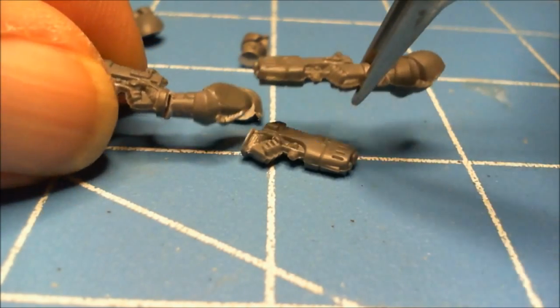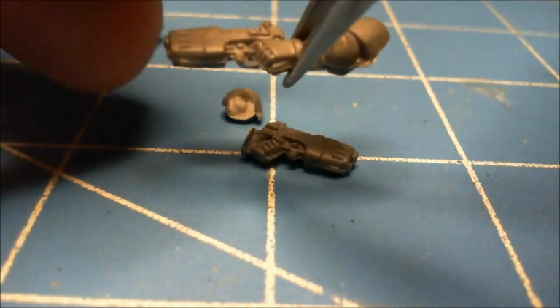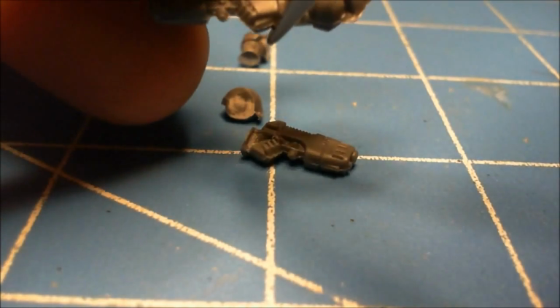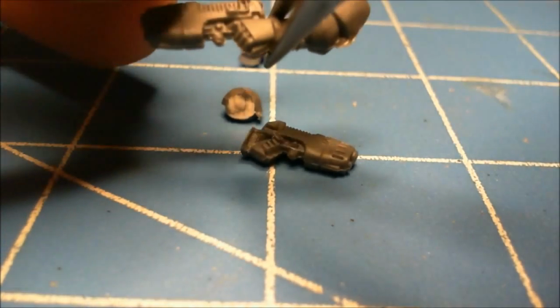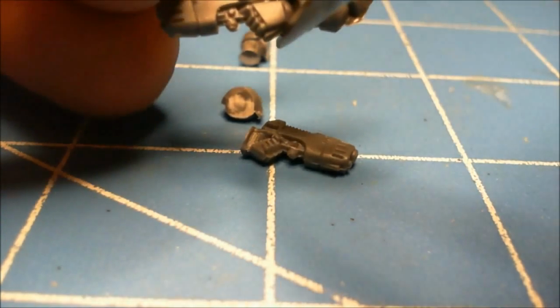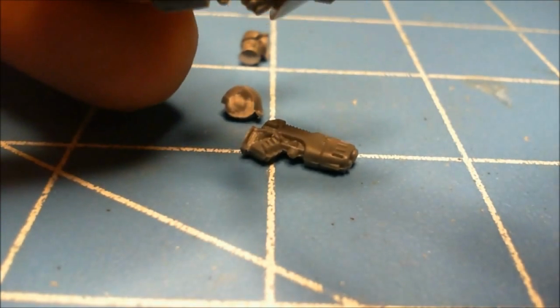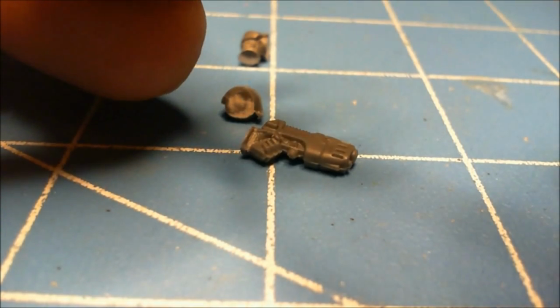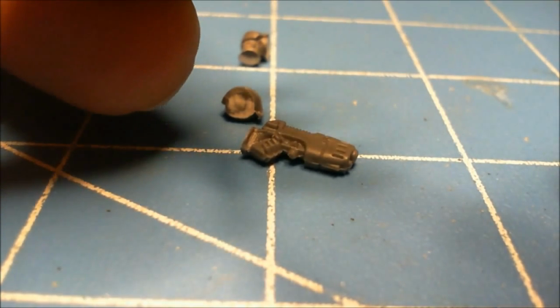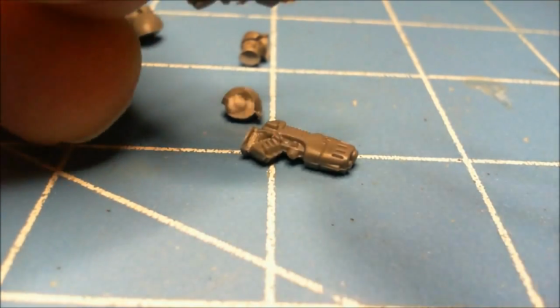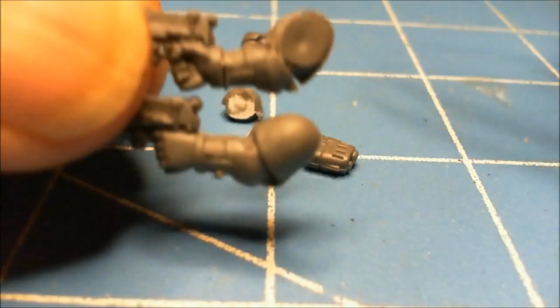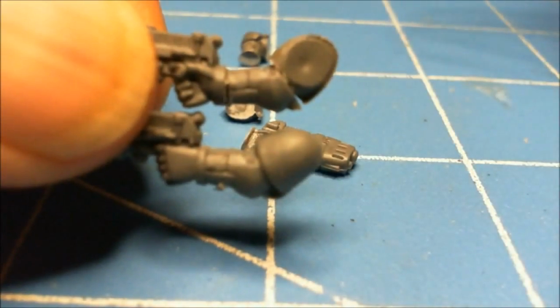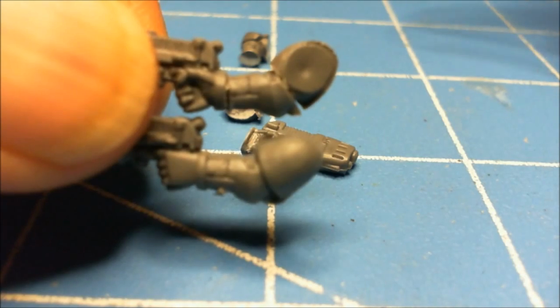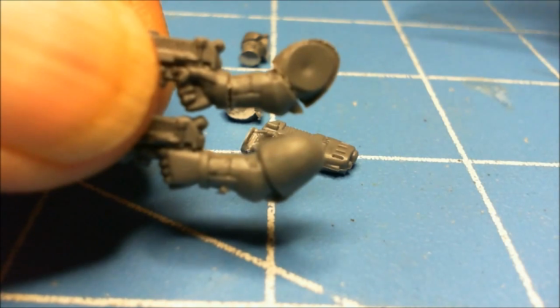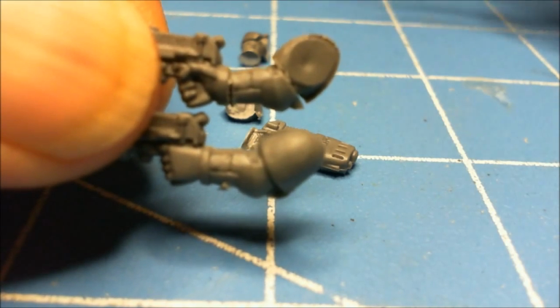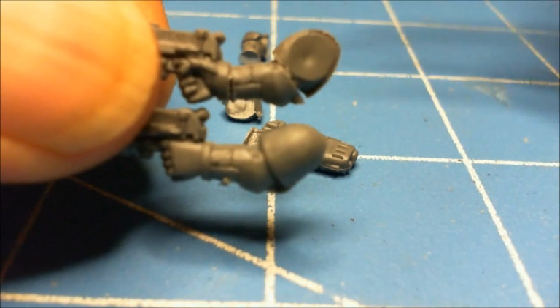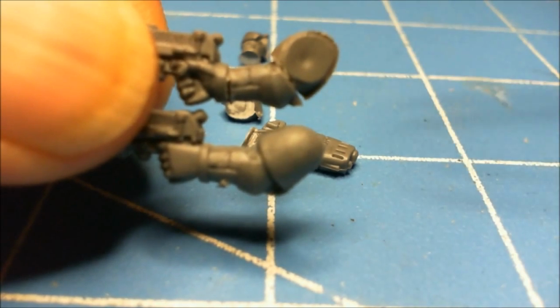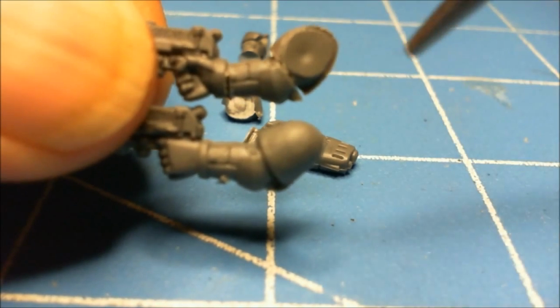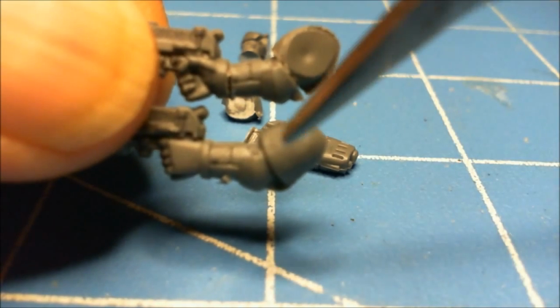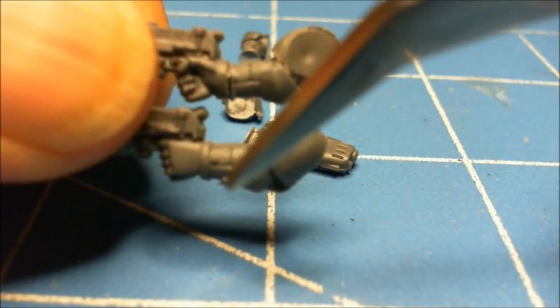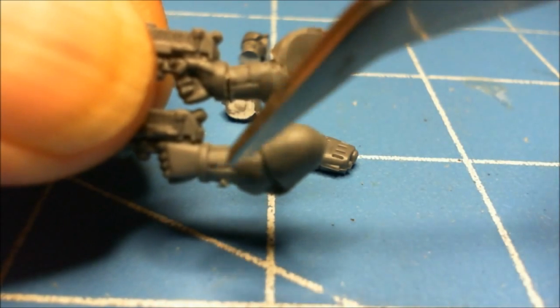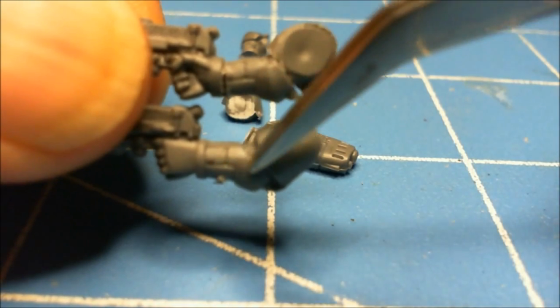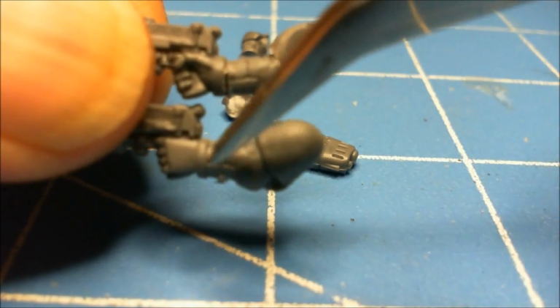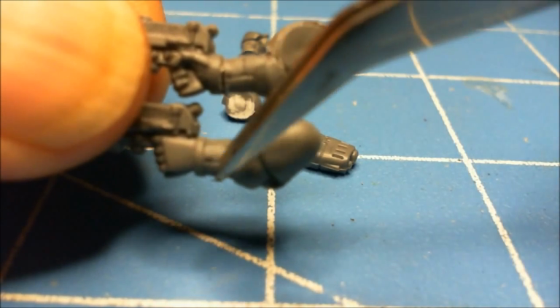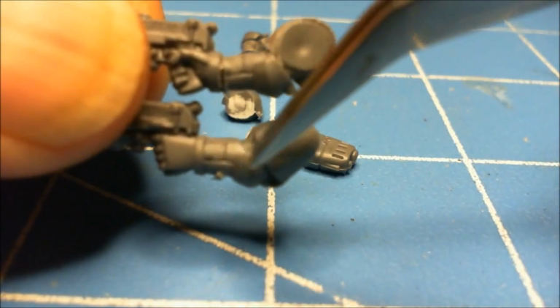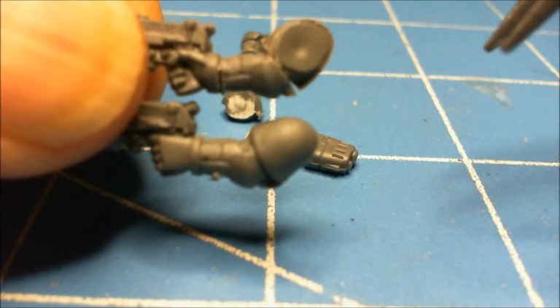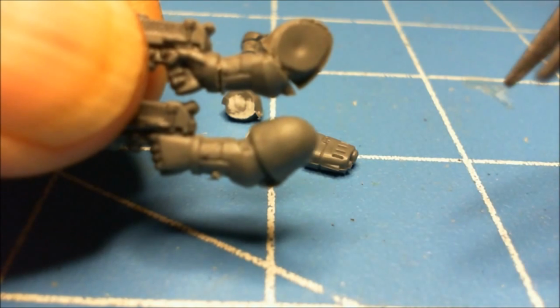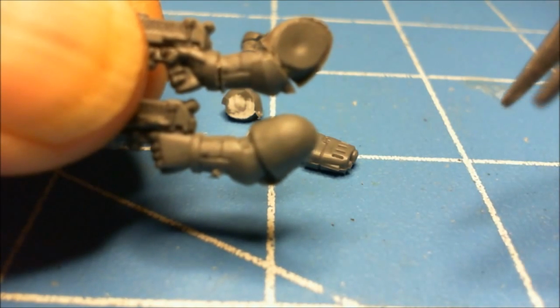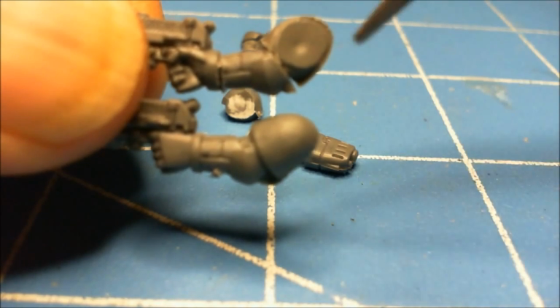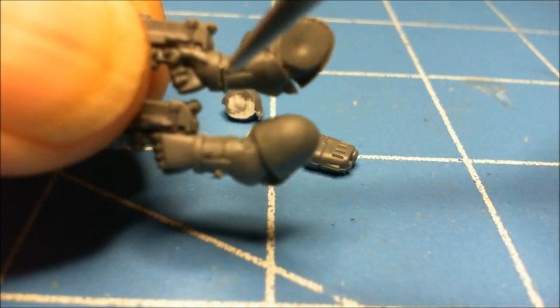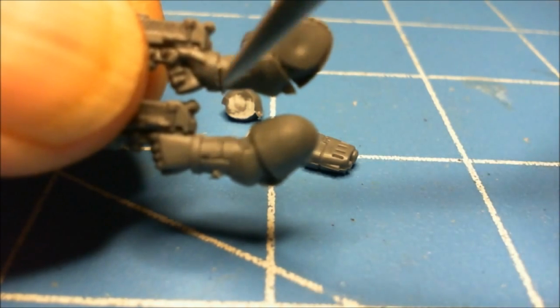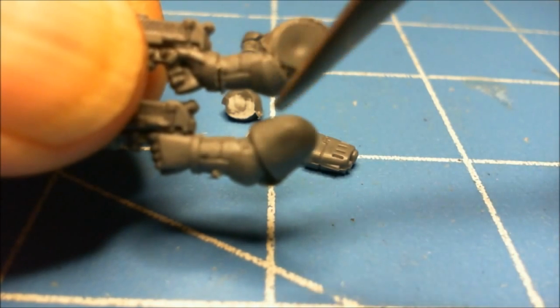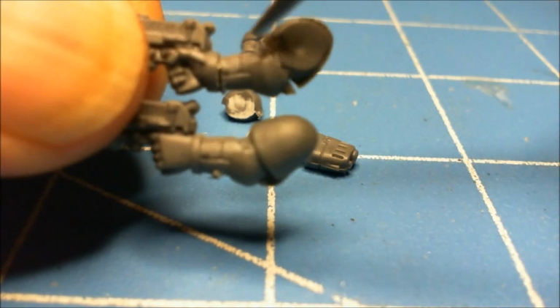So that still would work as the other side of the body. You can see basically the difference in the two. The part that's the same is right there, which took out the elbow.